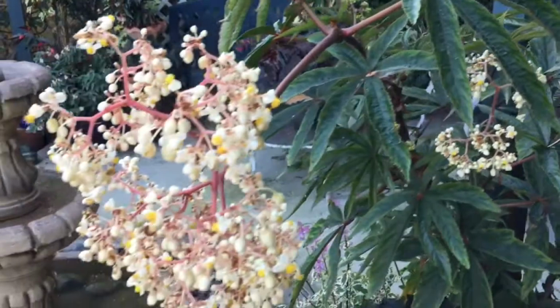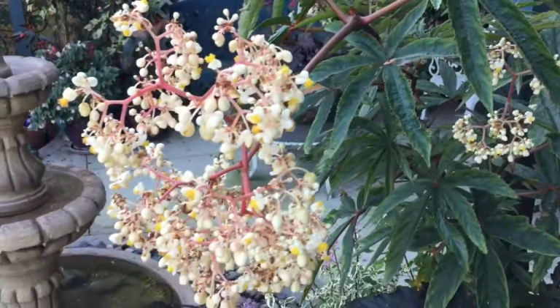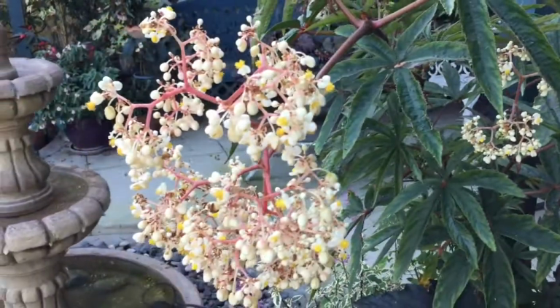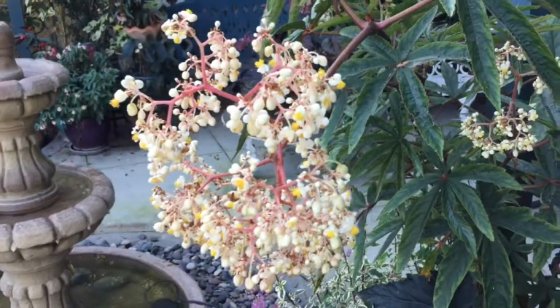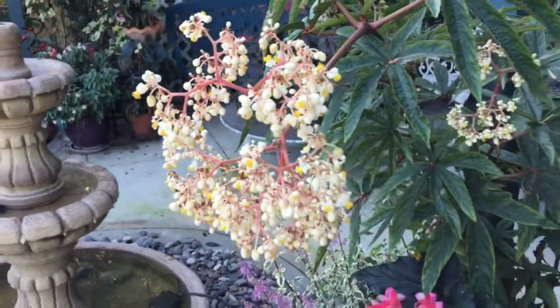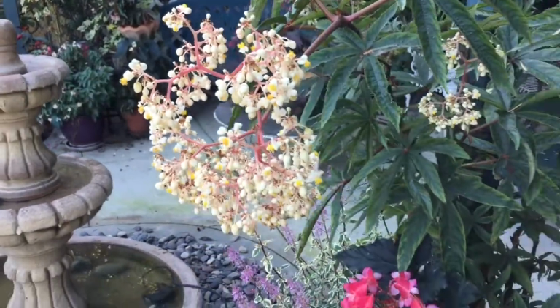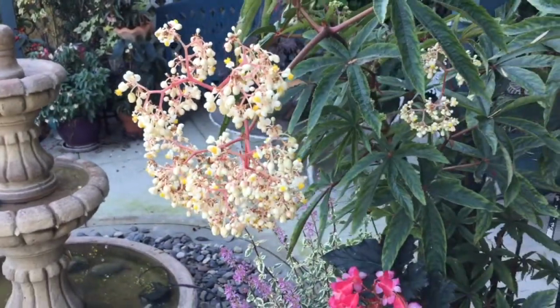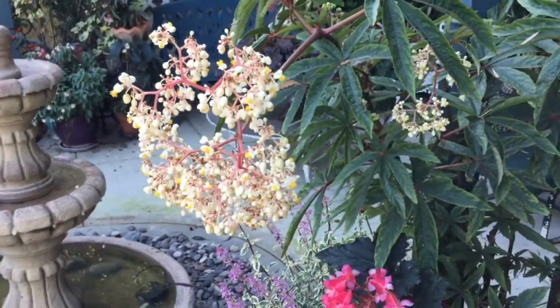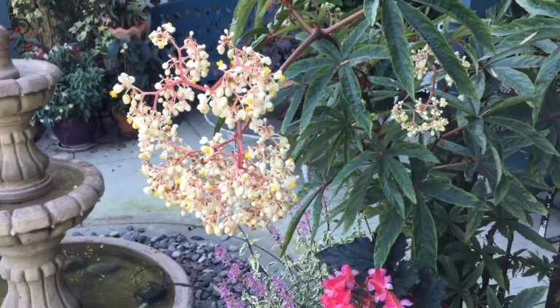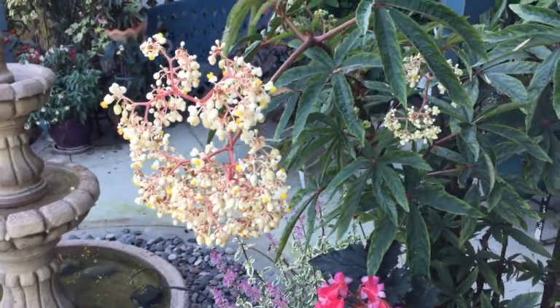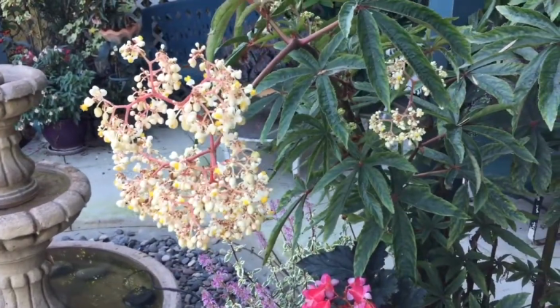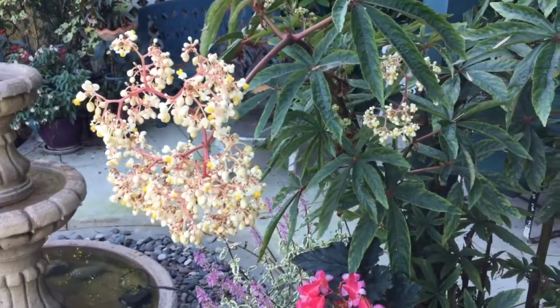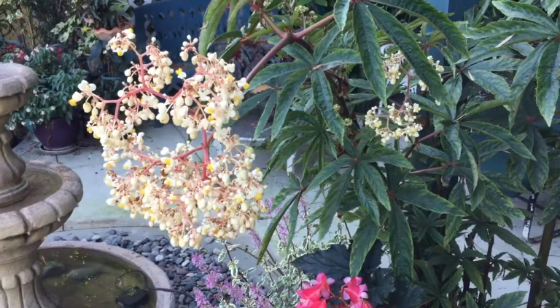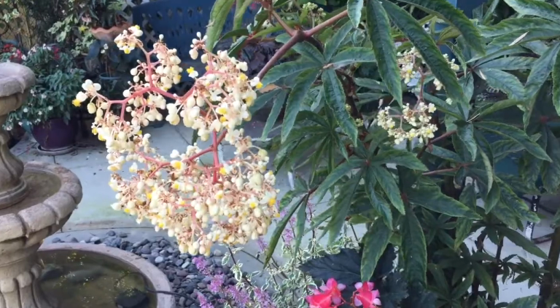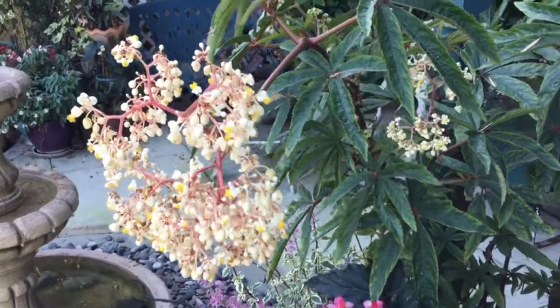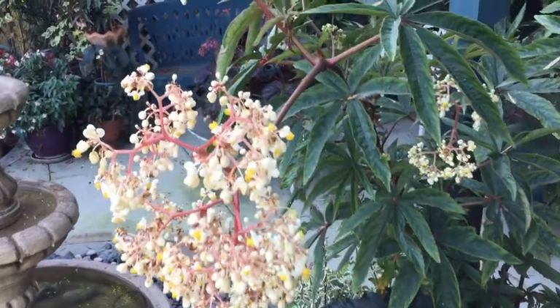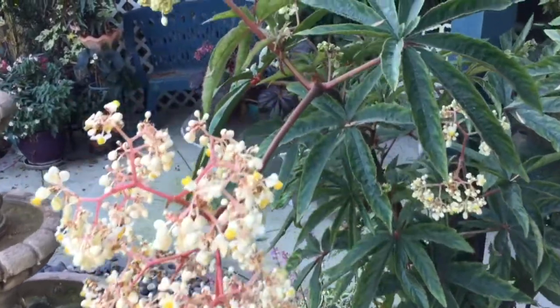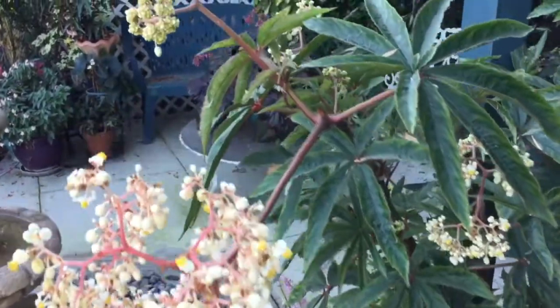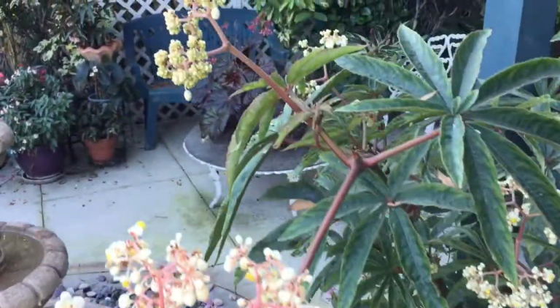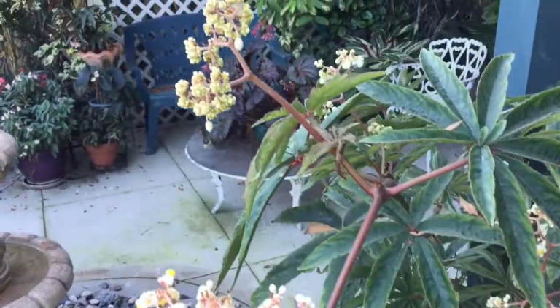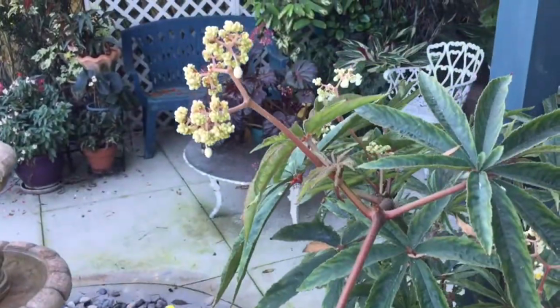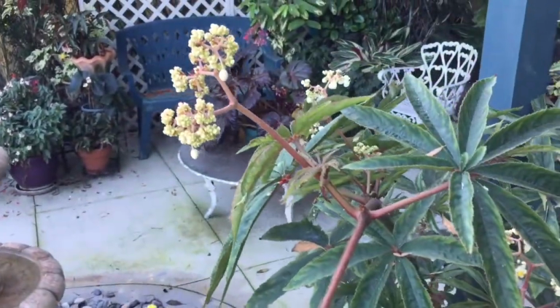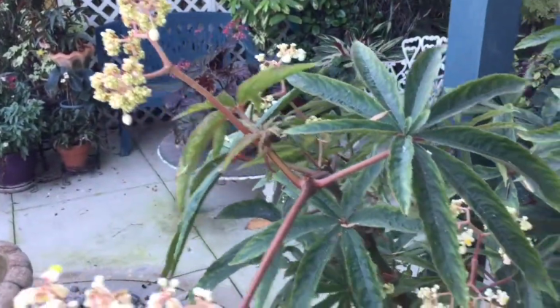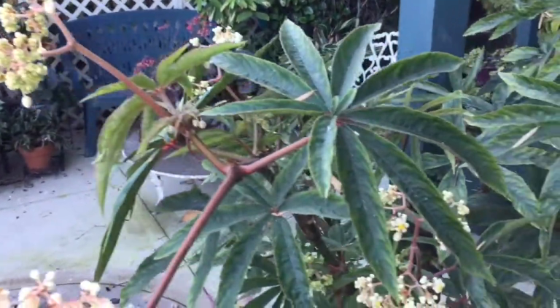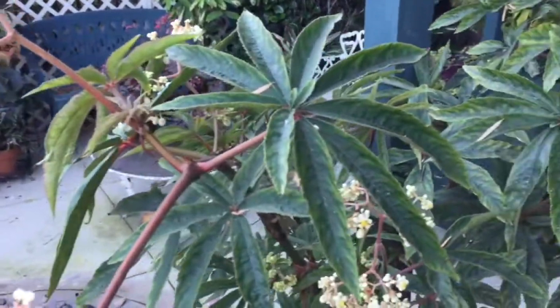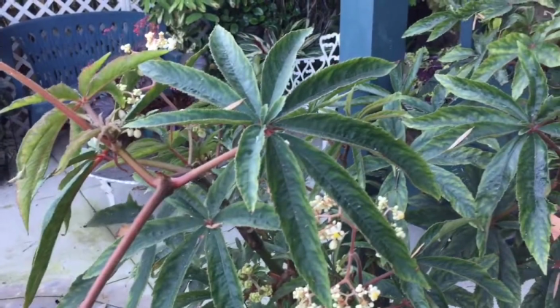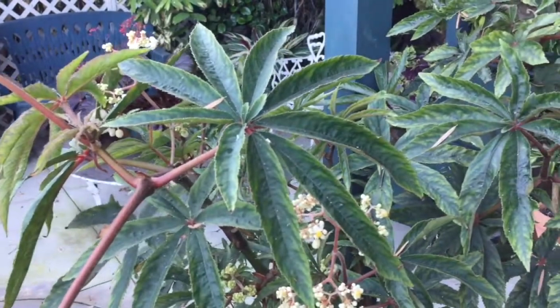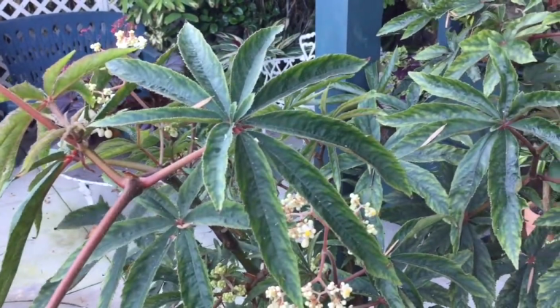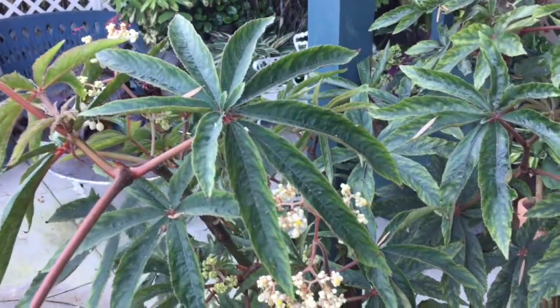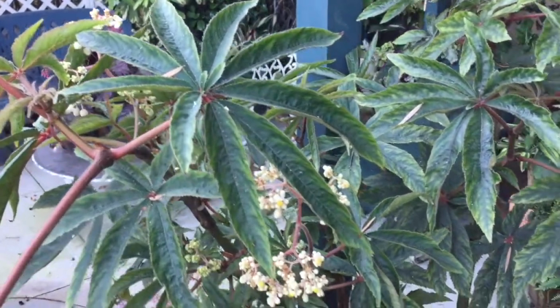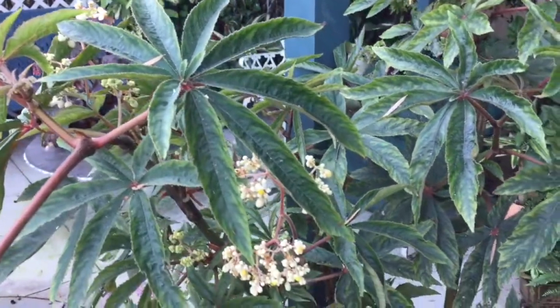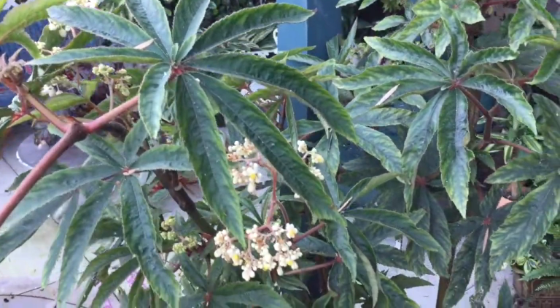This past year I cut it back pretty hard and it's rewarded me with a lot of new shoots at the bottom, so it's just a kind of interesting plant — starts coming up from the base. Vista Quest.